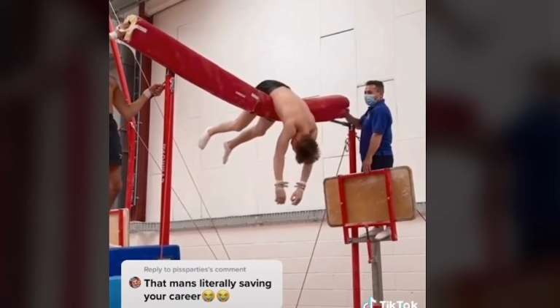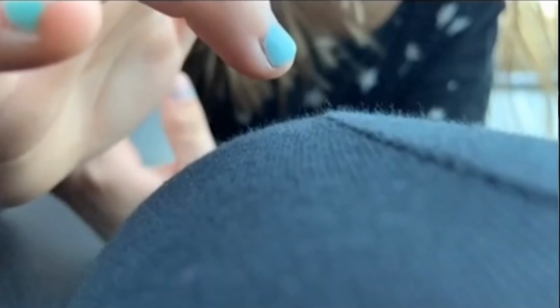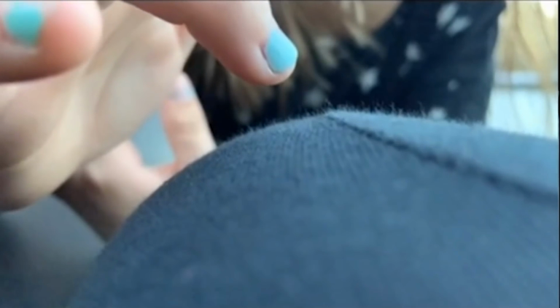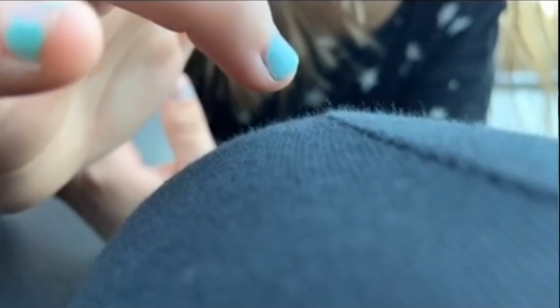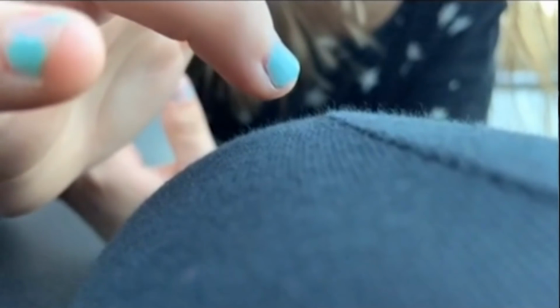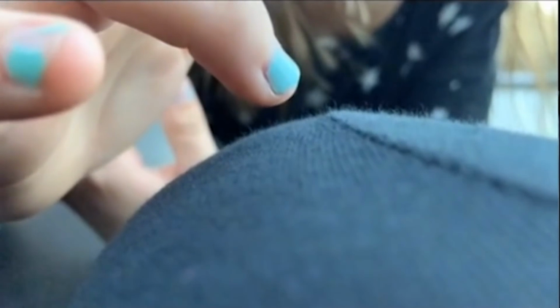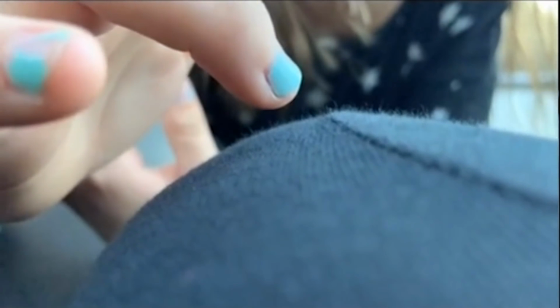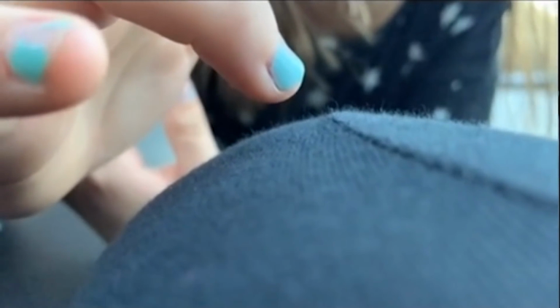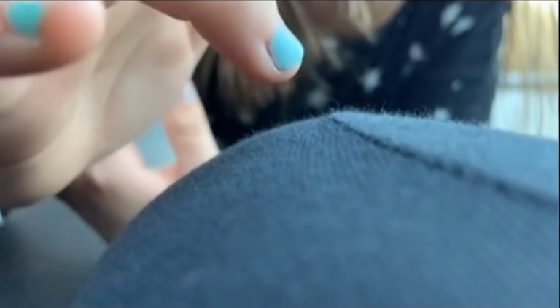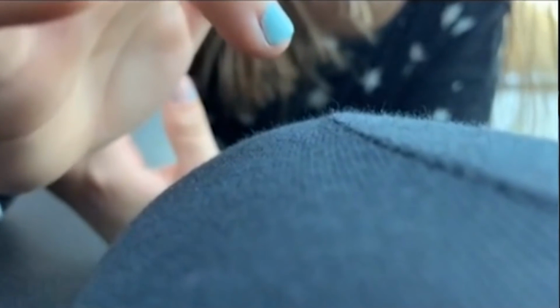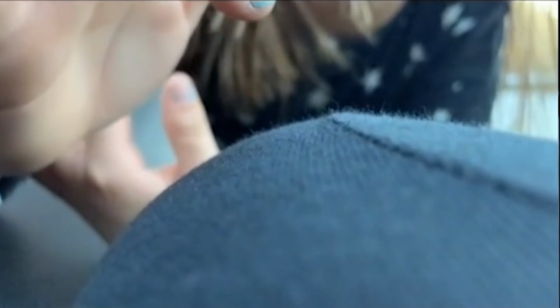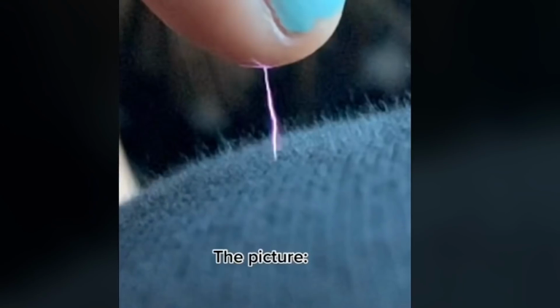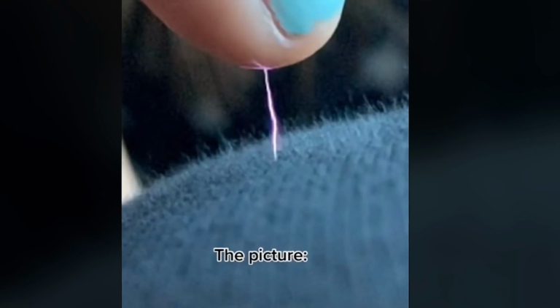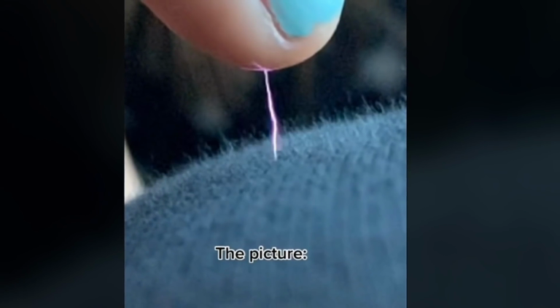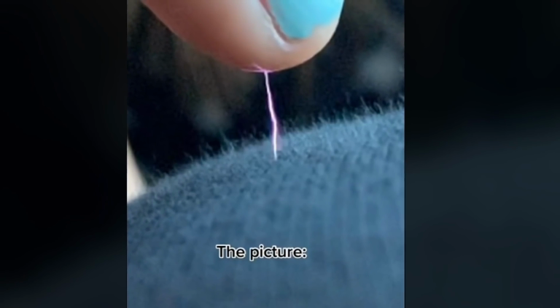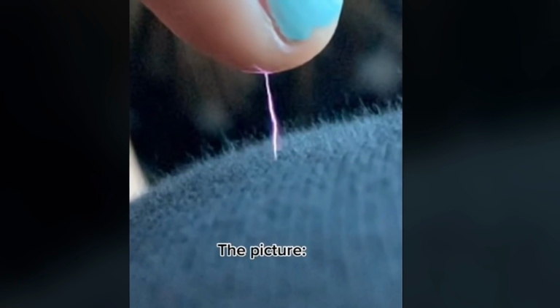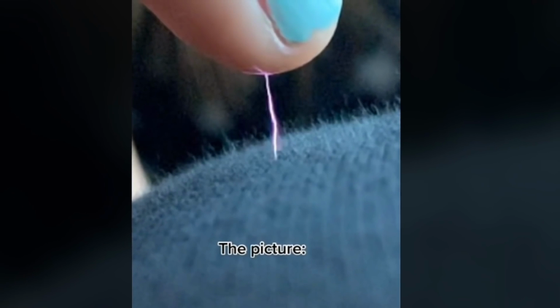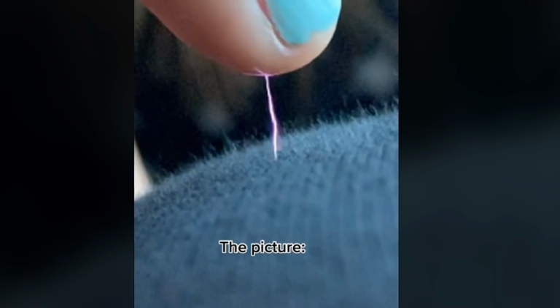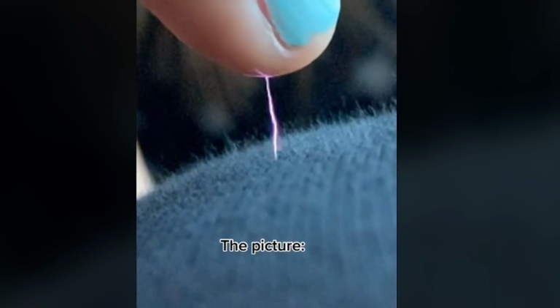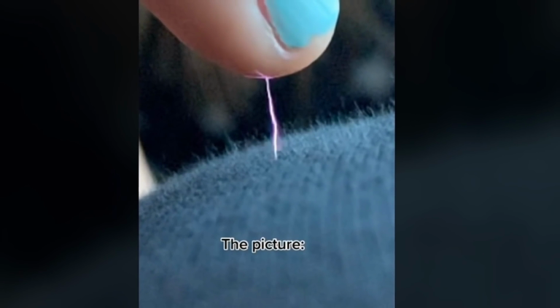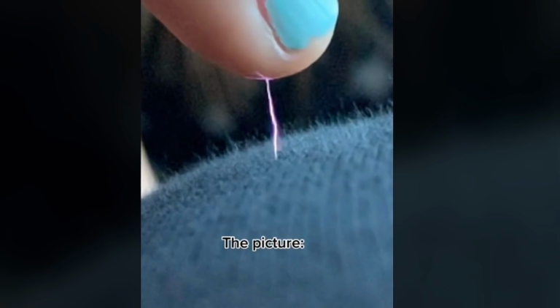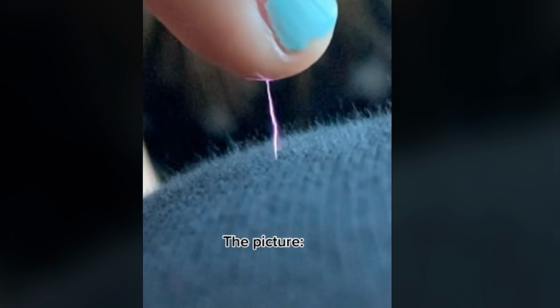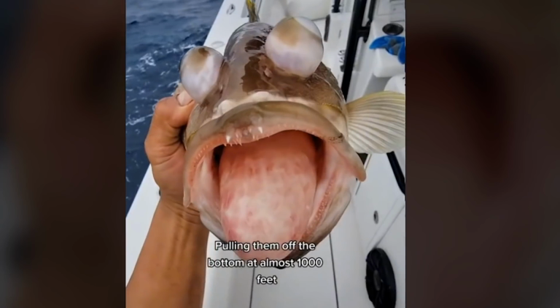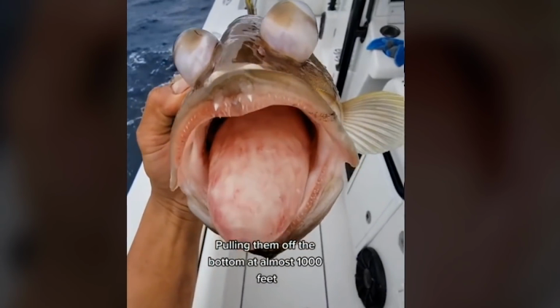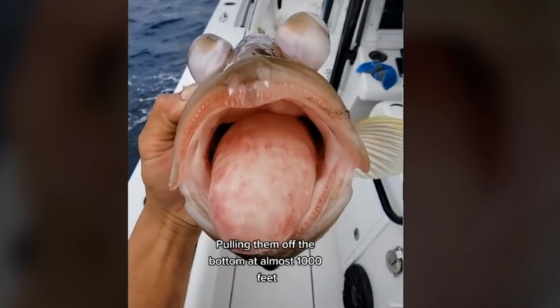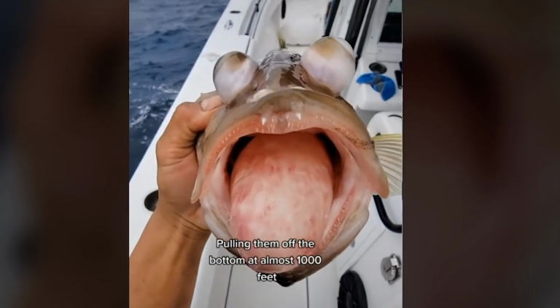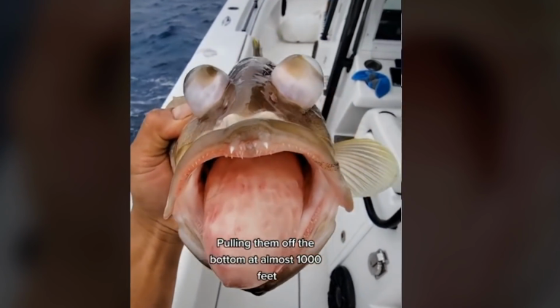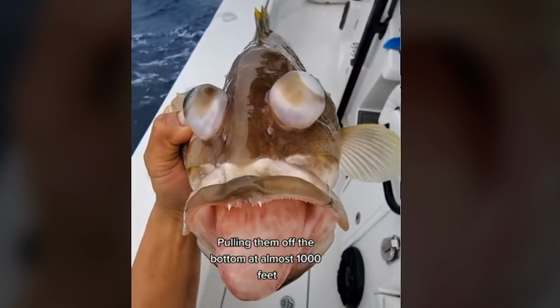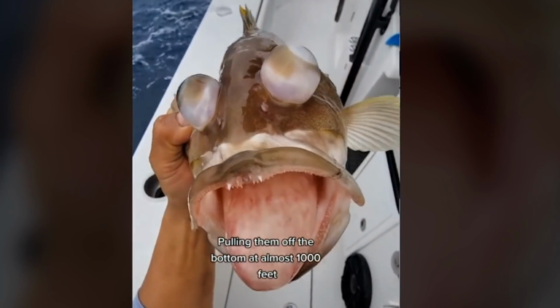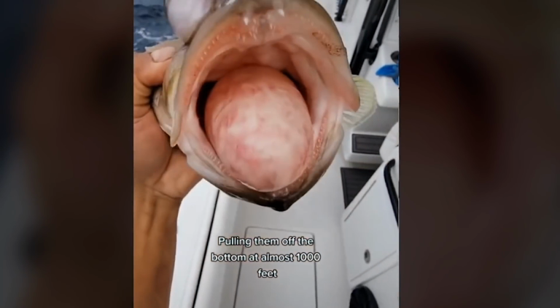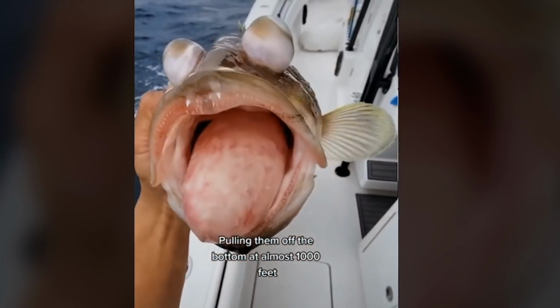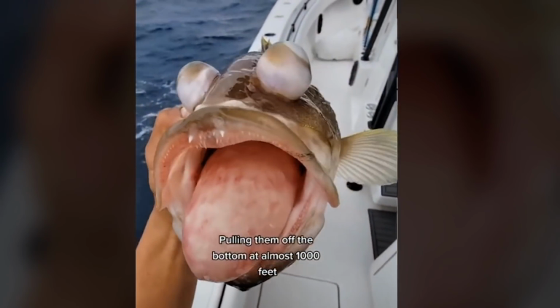Have you ever reached for something and got shocked by the static? Well, here is a close-up picture of what it looks like.